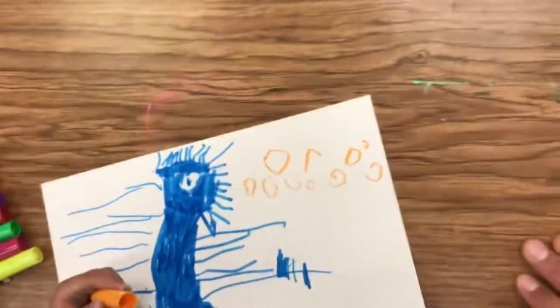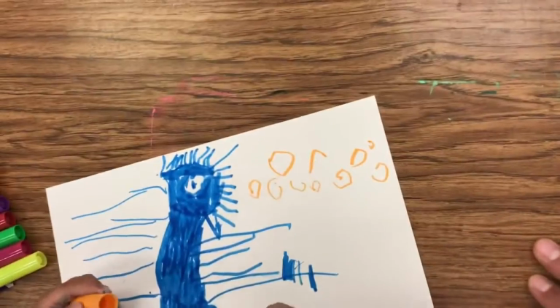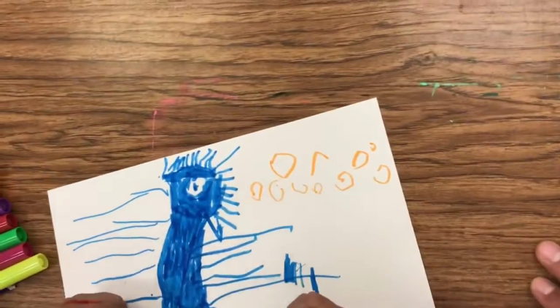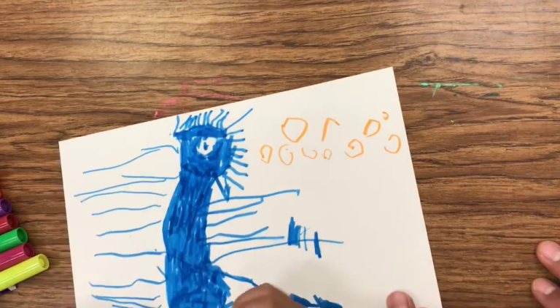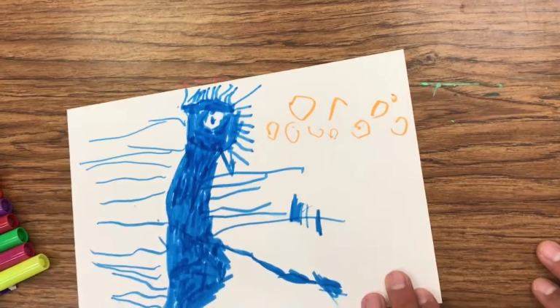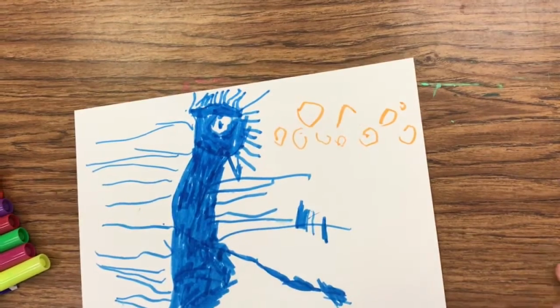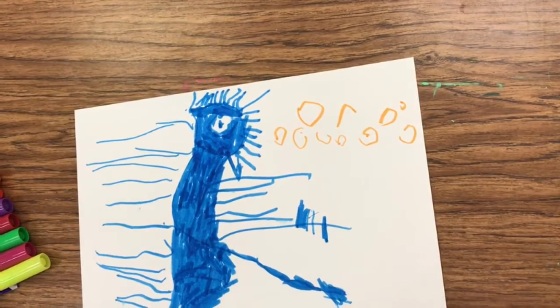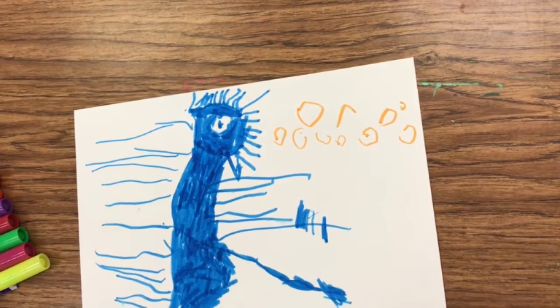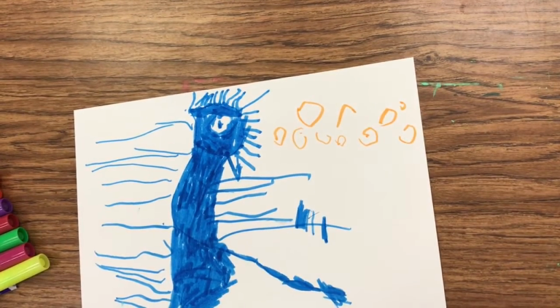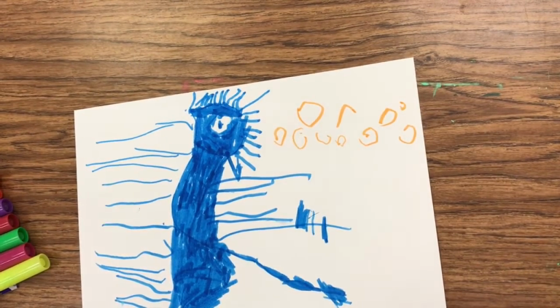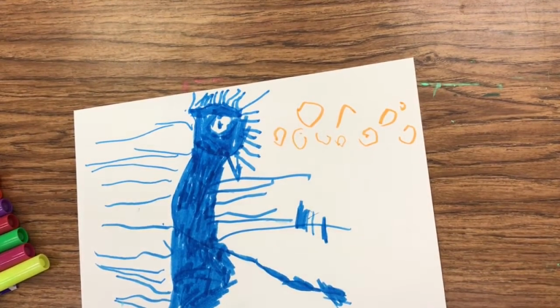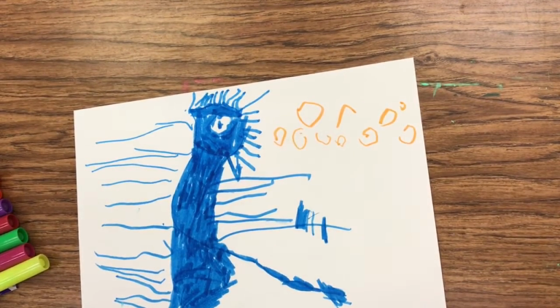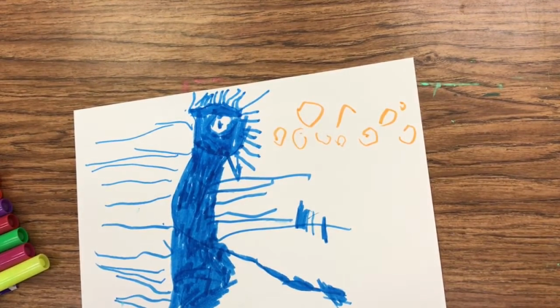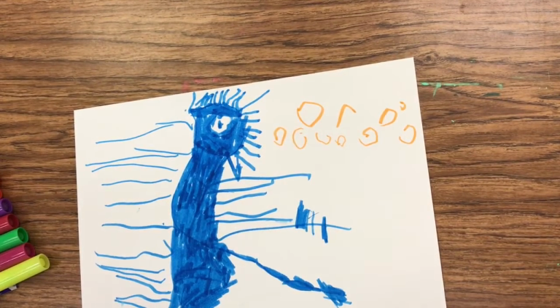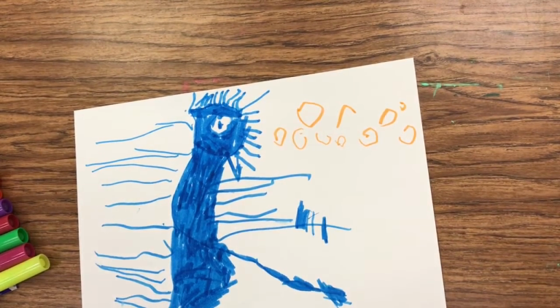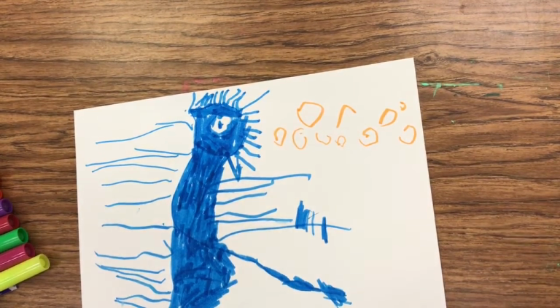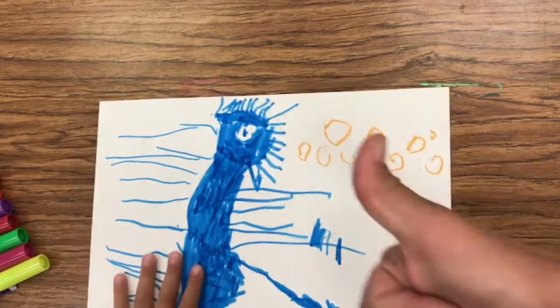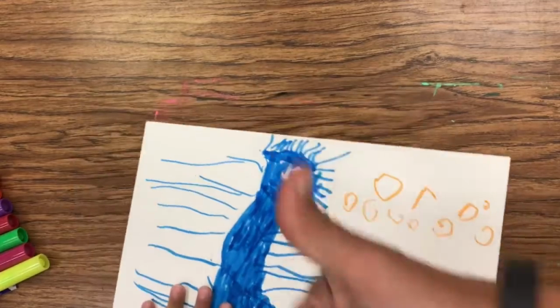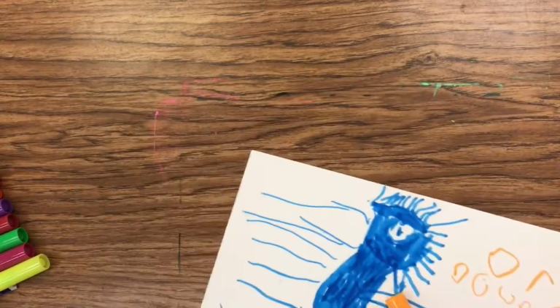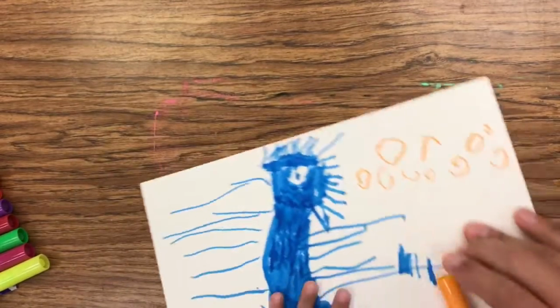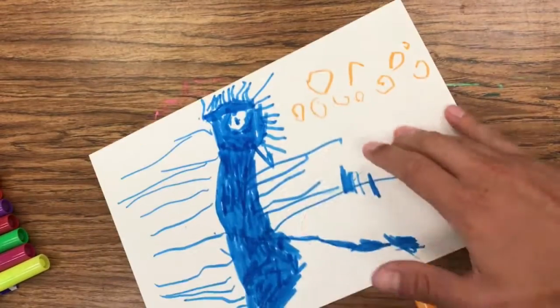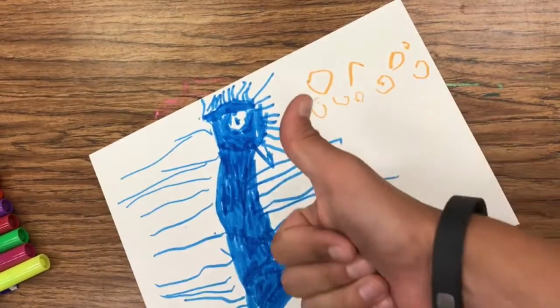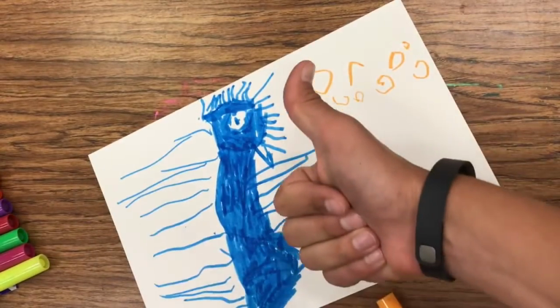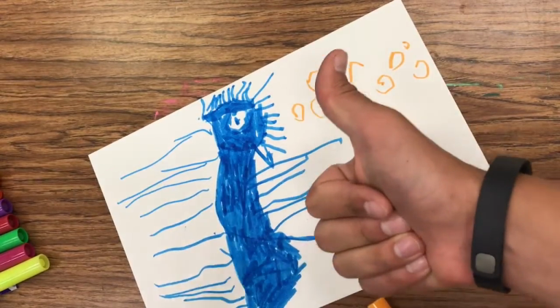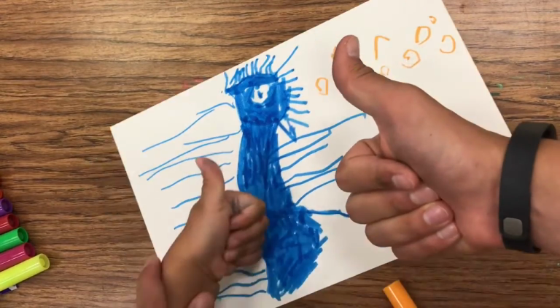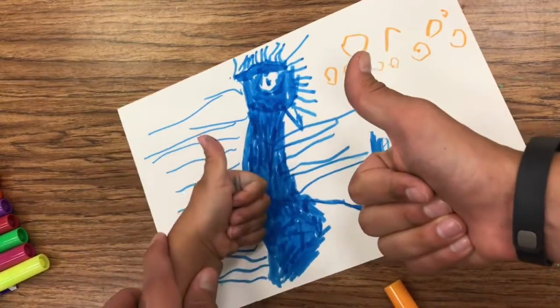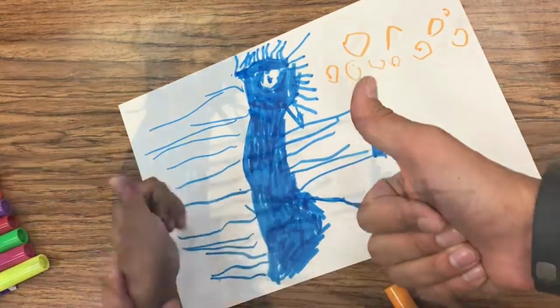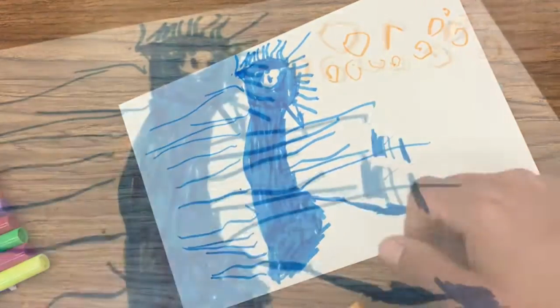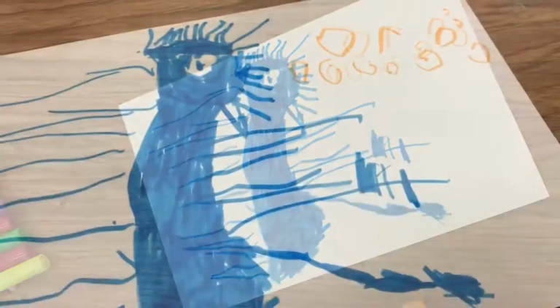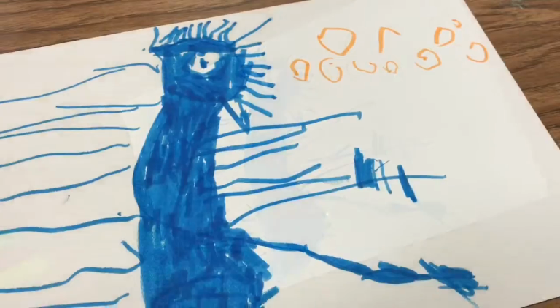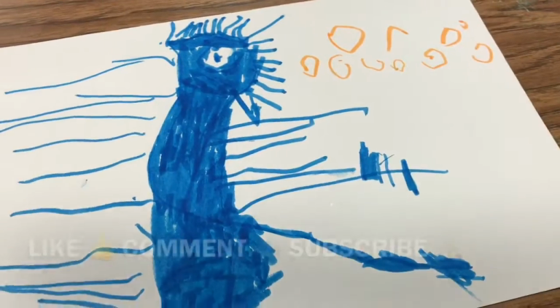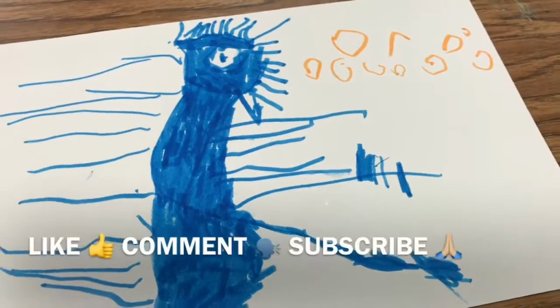I love it, buddy. Thank you. Now I can paint. Can you give a thumbs up for your ghost? Say thumbs up. Thumbs up, ghost. Thumbs up, ghost.